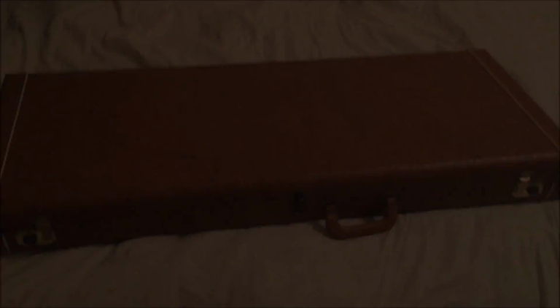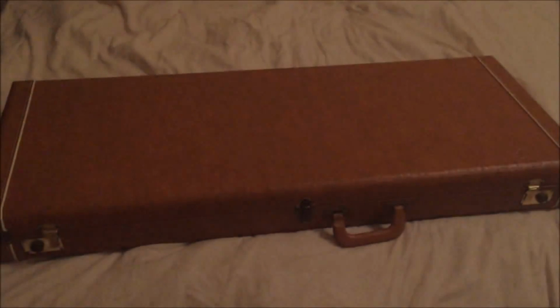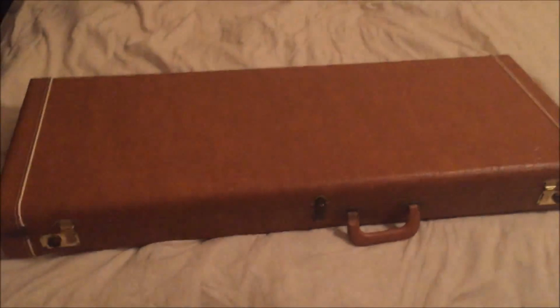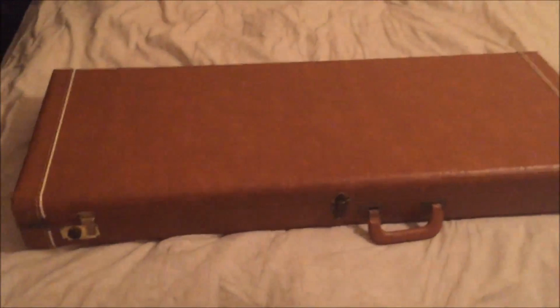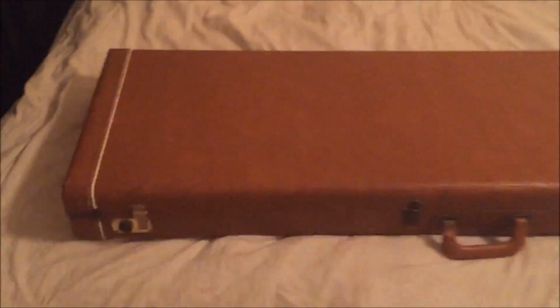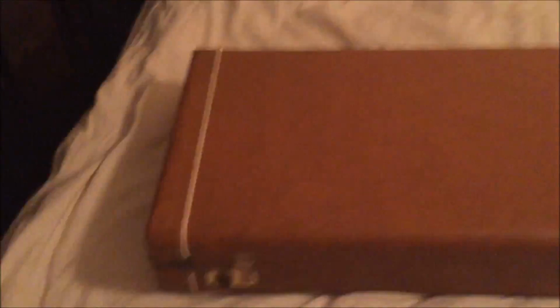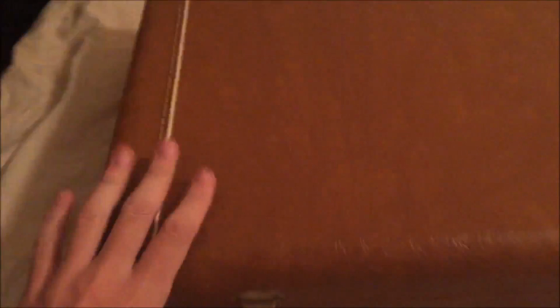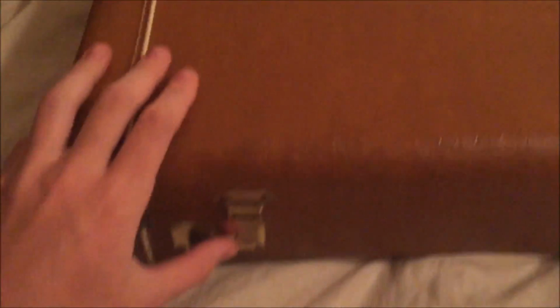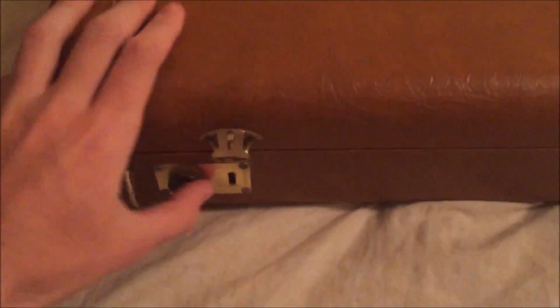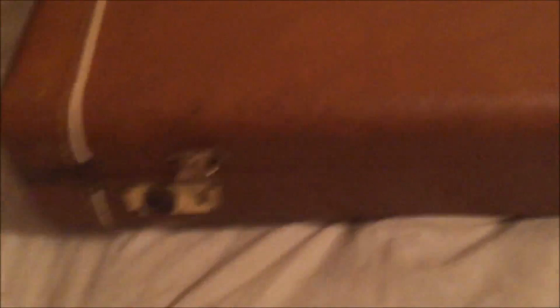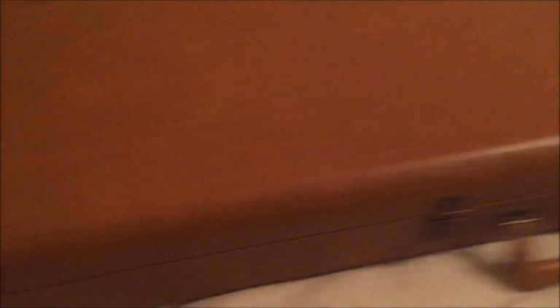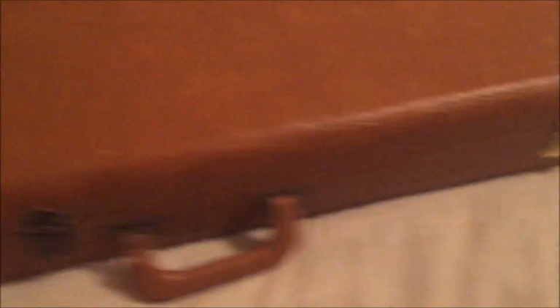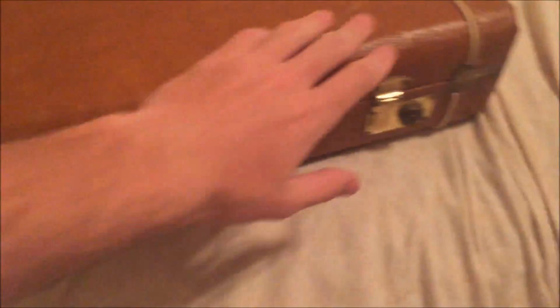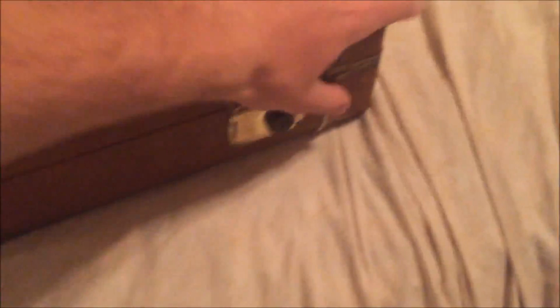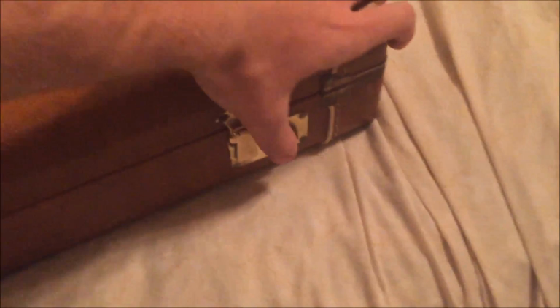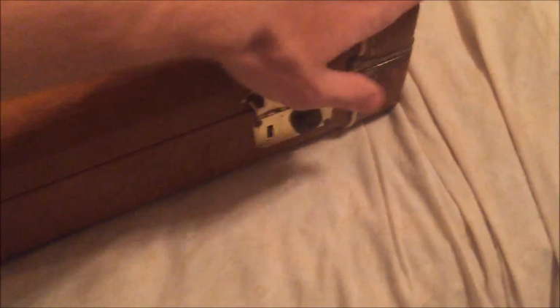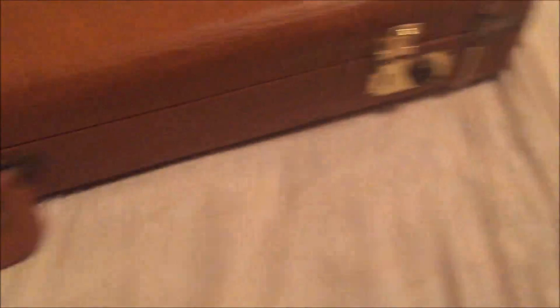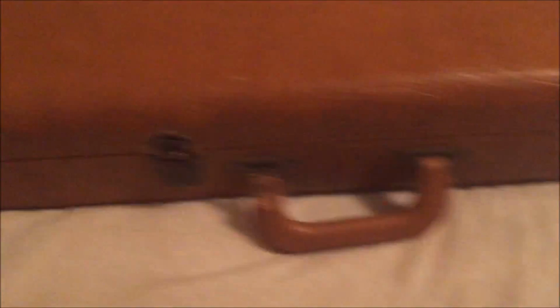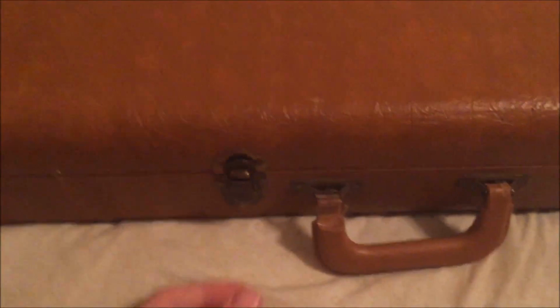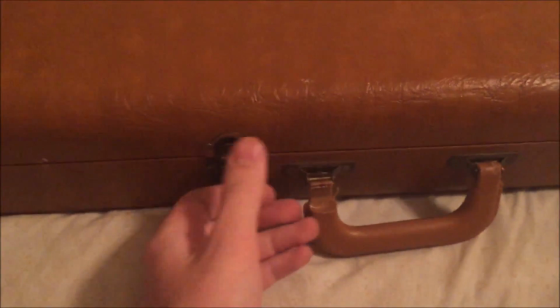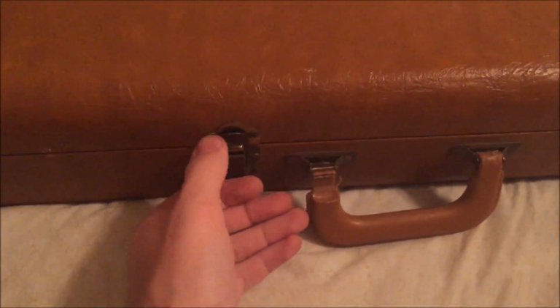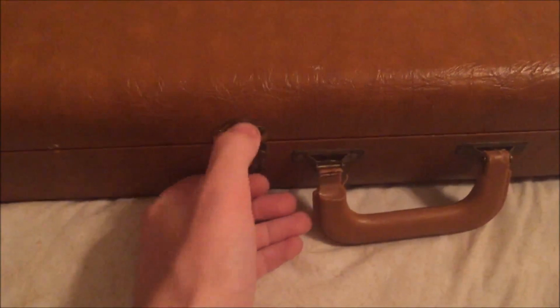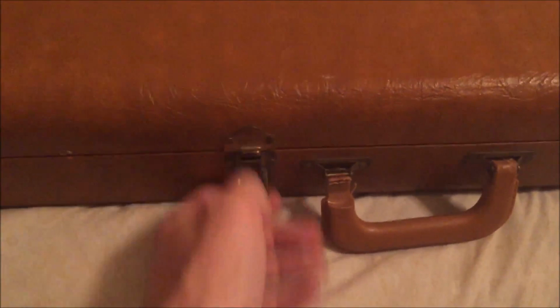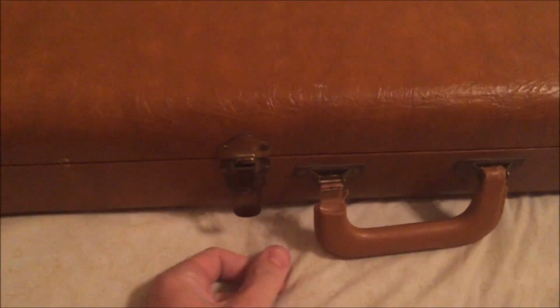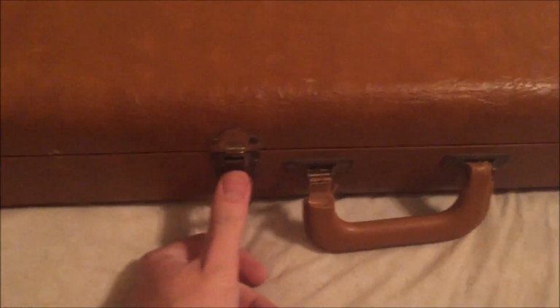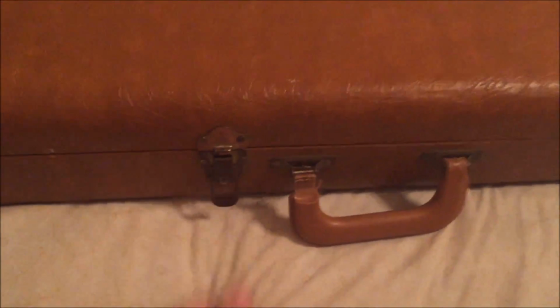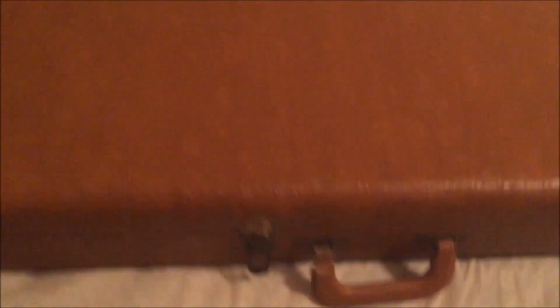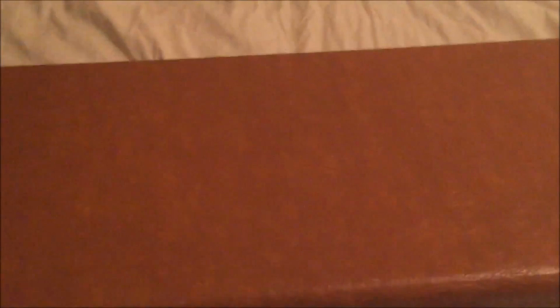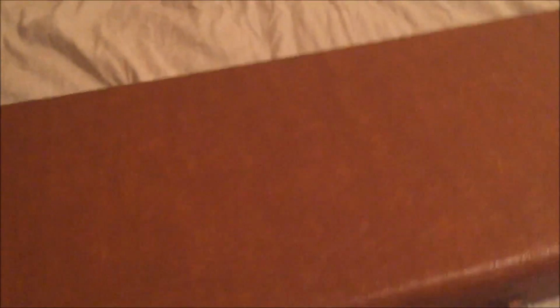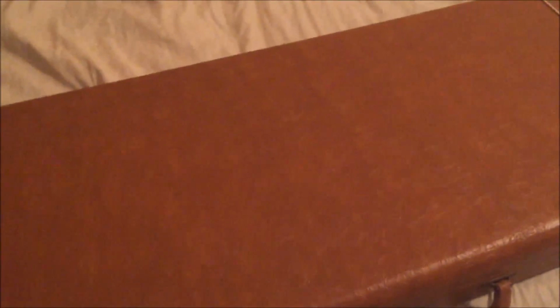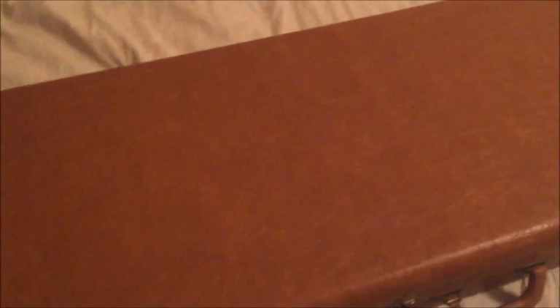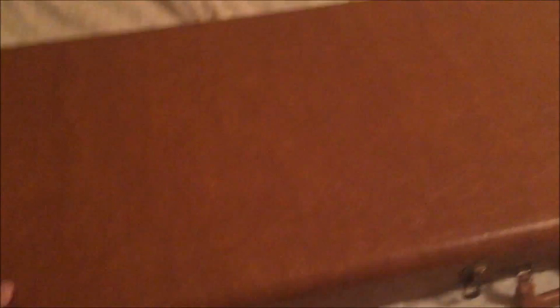I figured since I come across this kind of stuff so often and cycle through so many guitars, I might as well start making videos about some of the stuff I find.